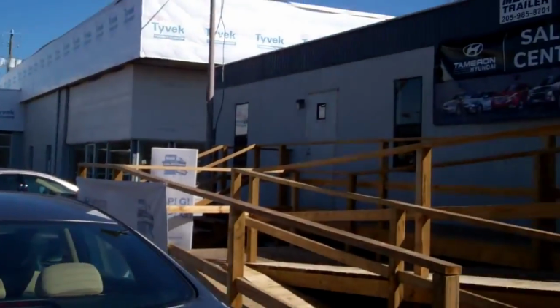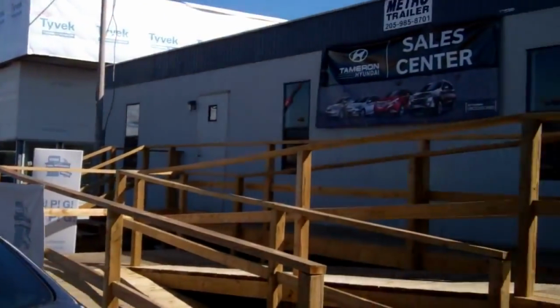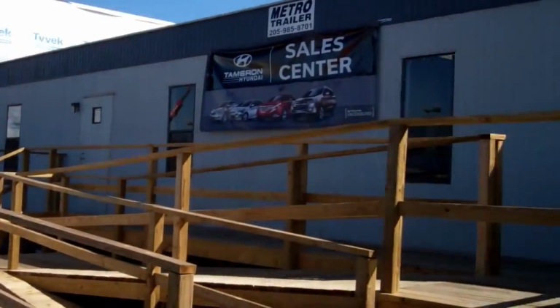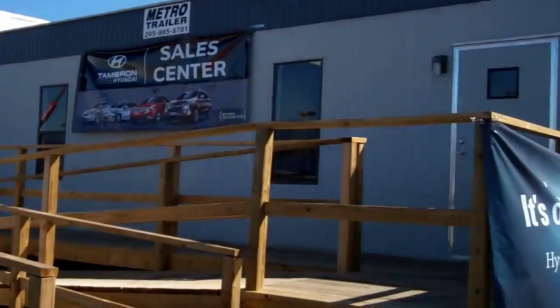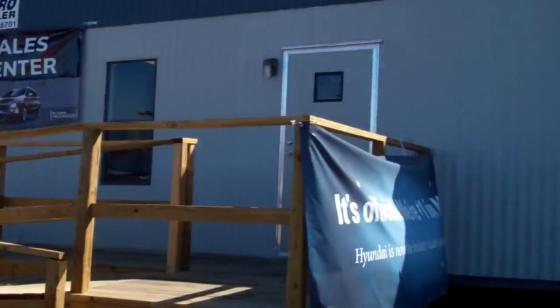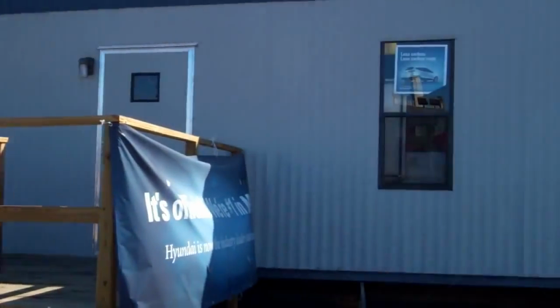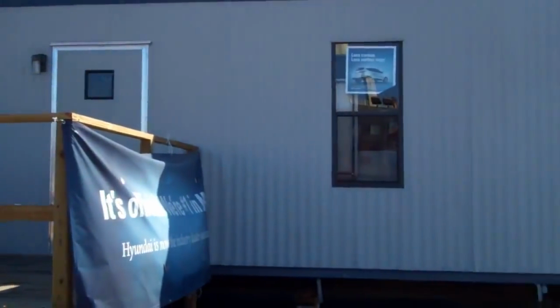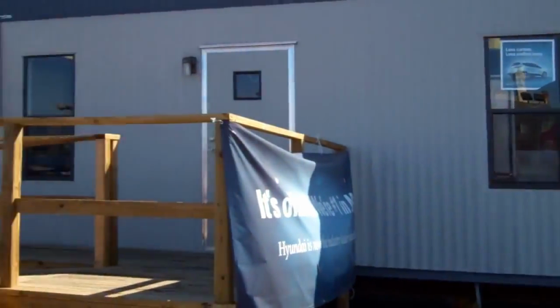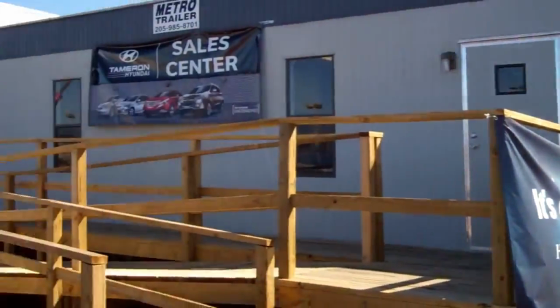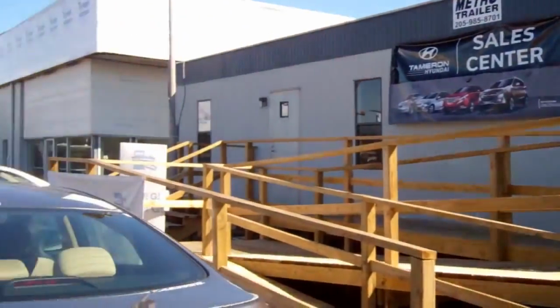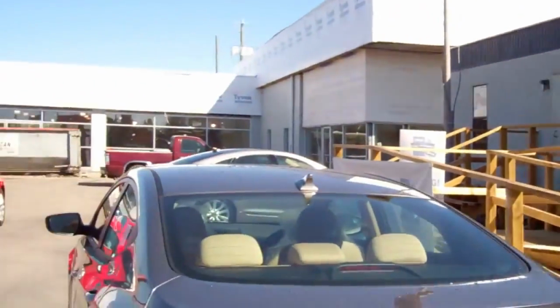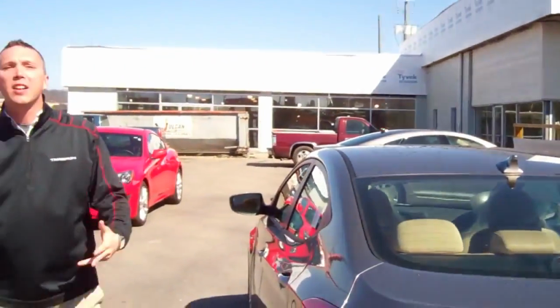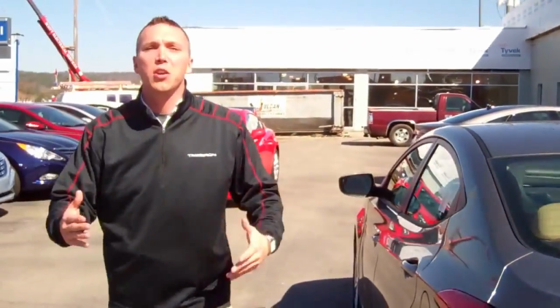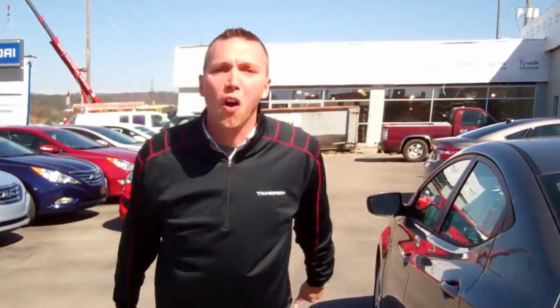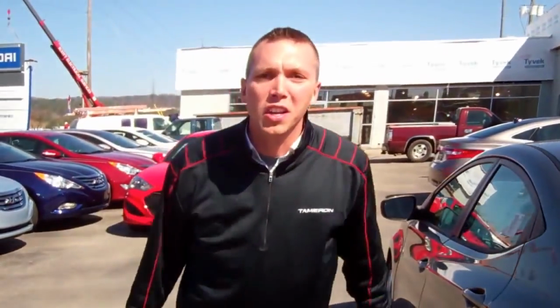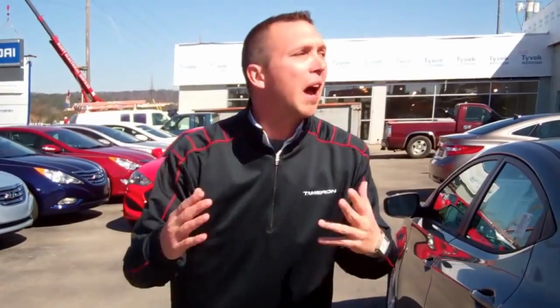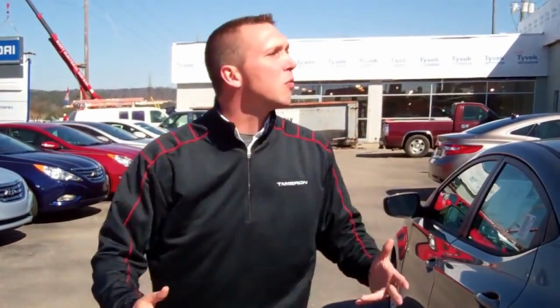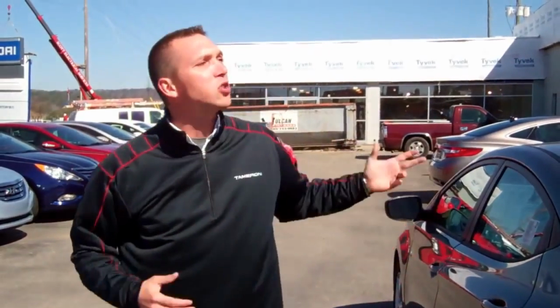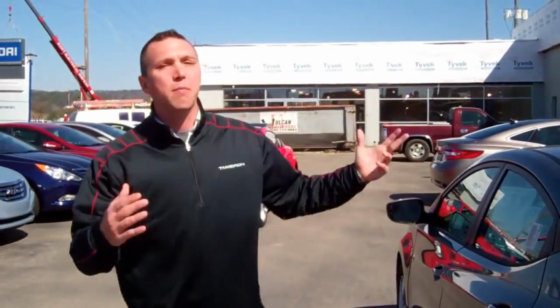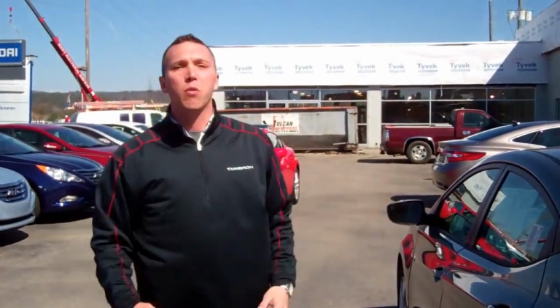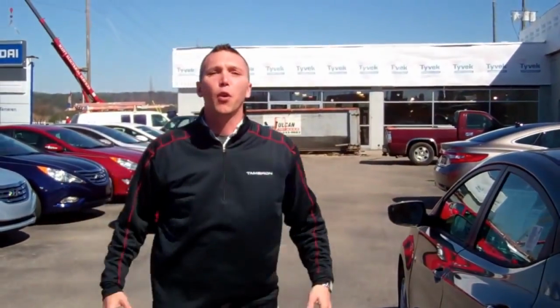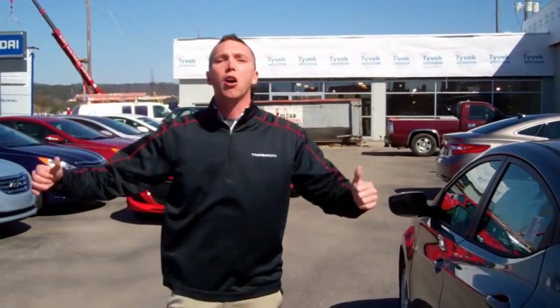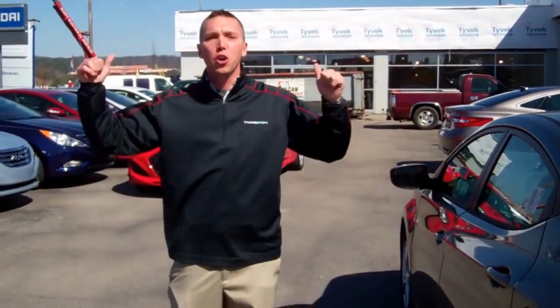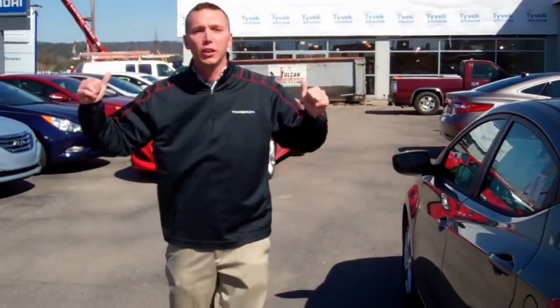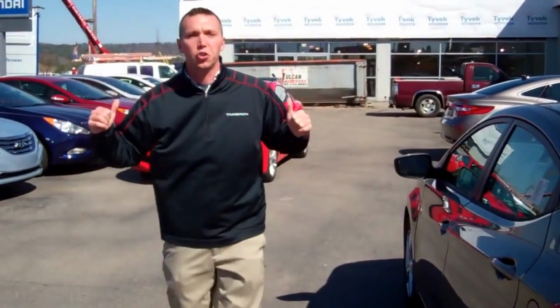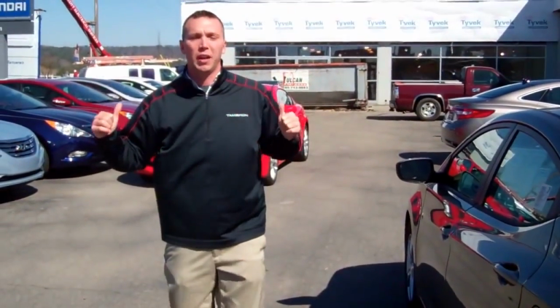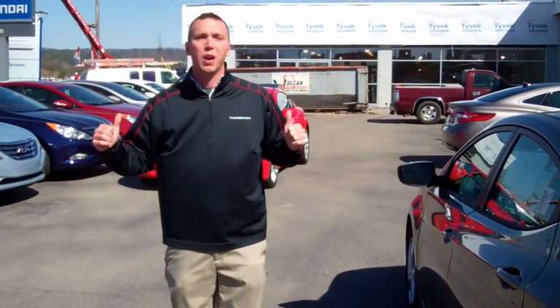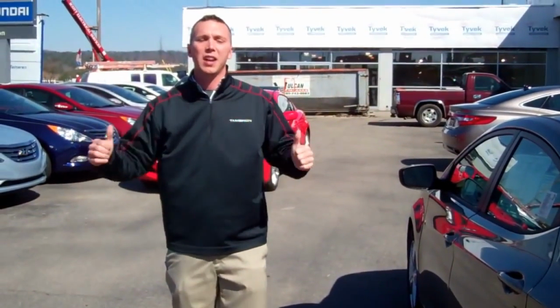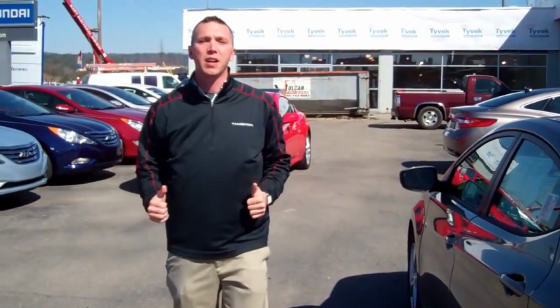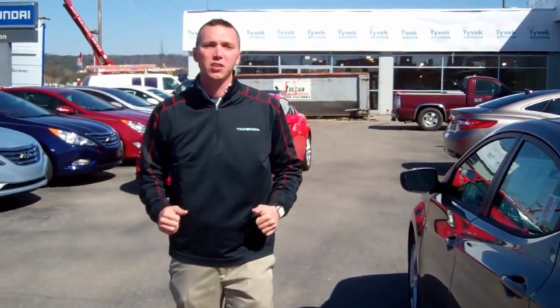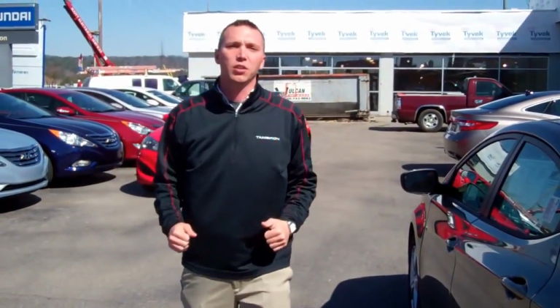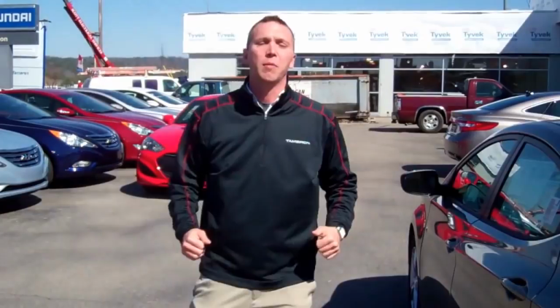We're in the trailer right now. We're trying to sell cars to get them out of the way so we can make room for our new dealership. That's right — Tamron Hyundai's new dealership.